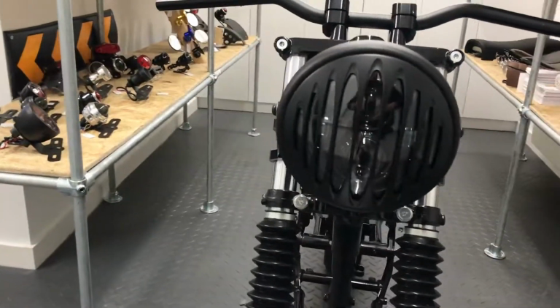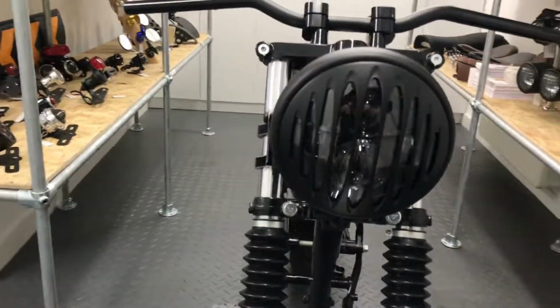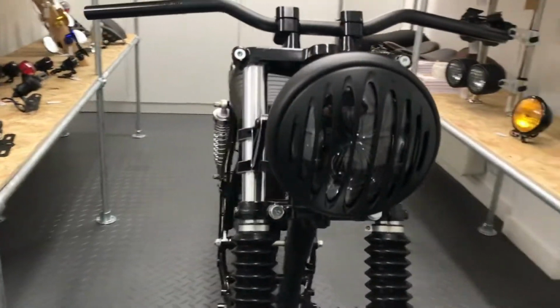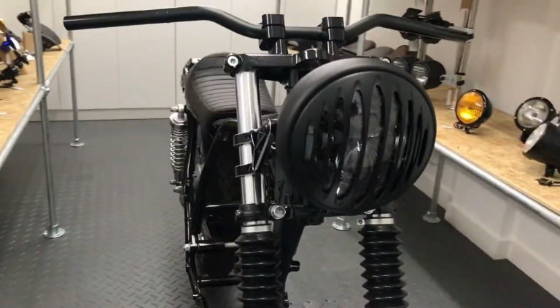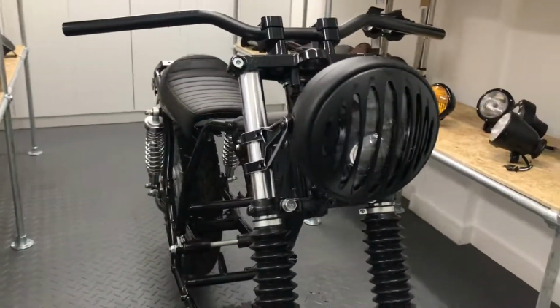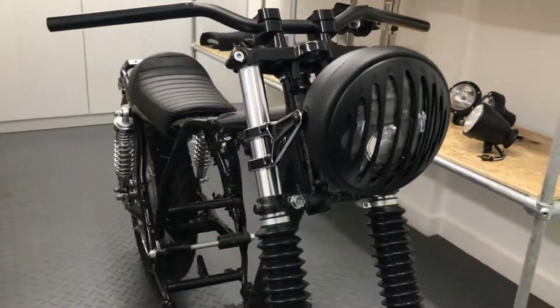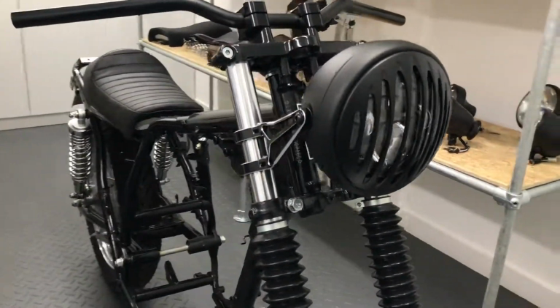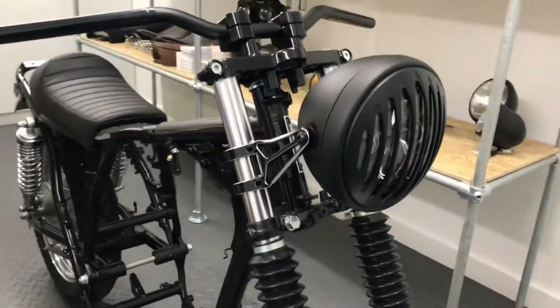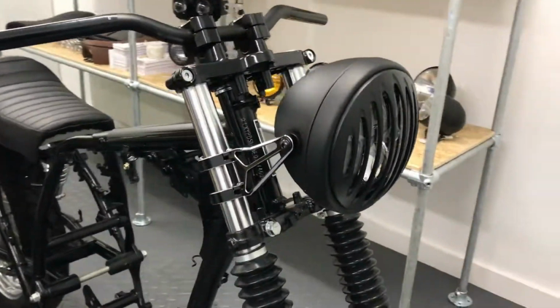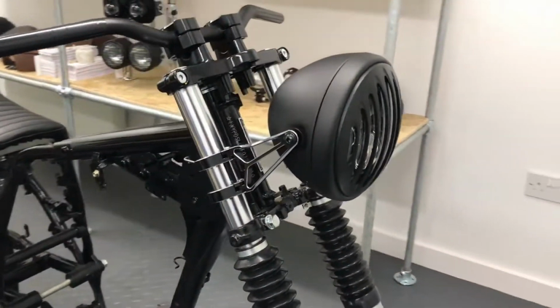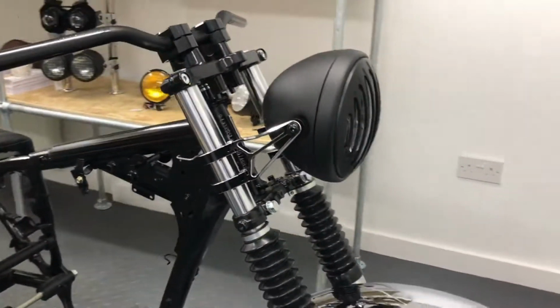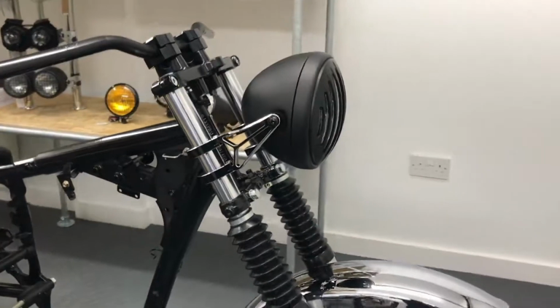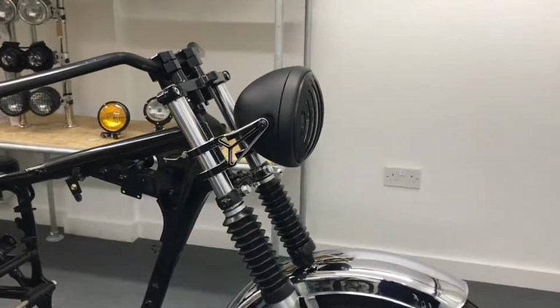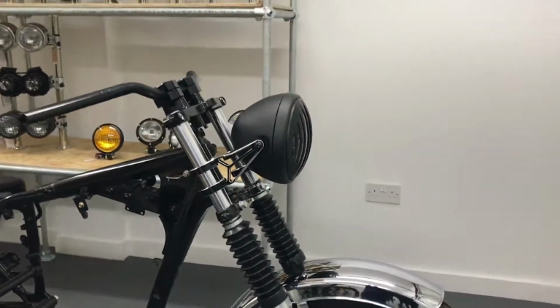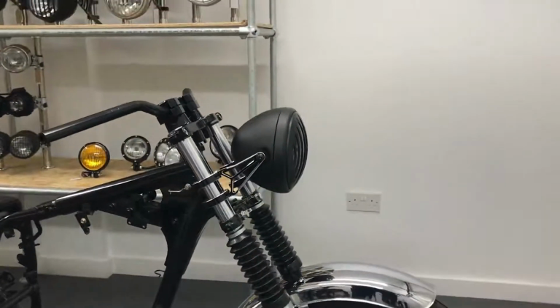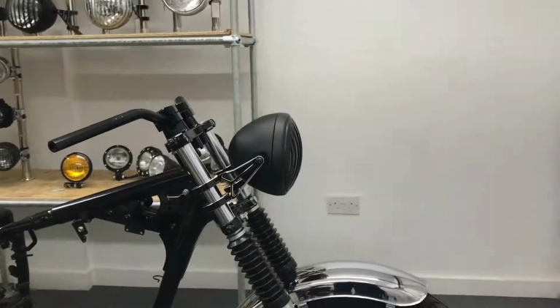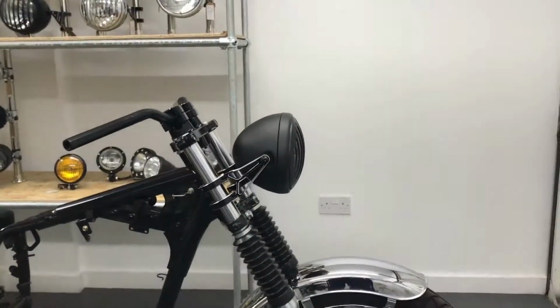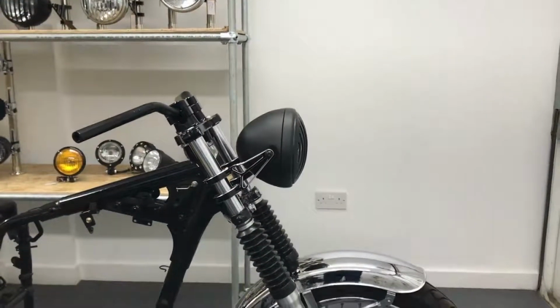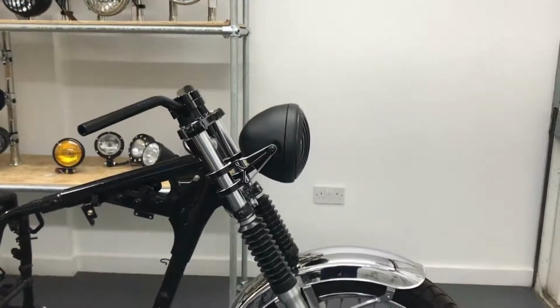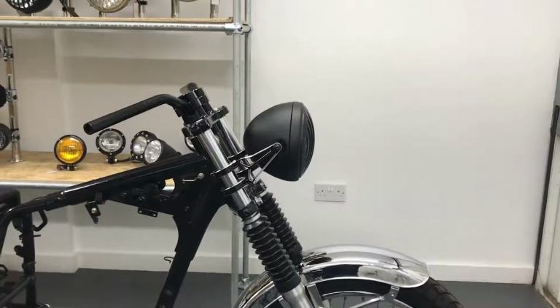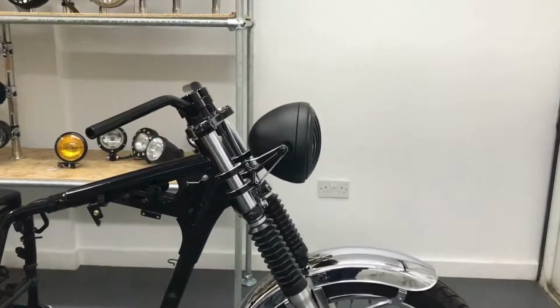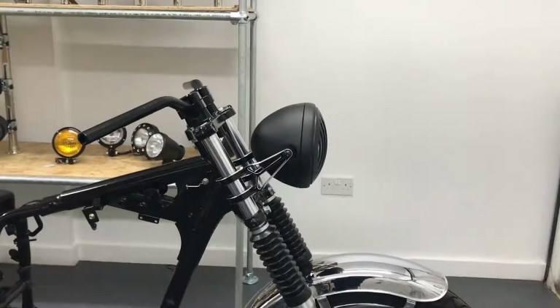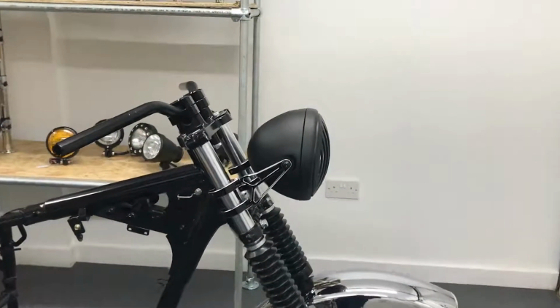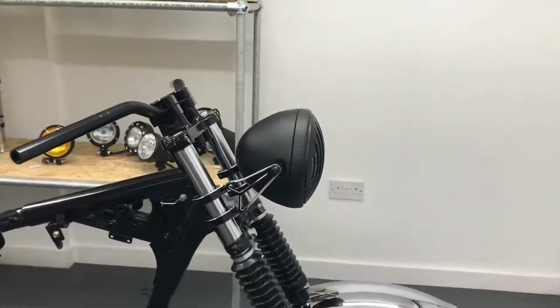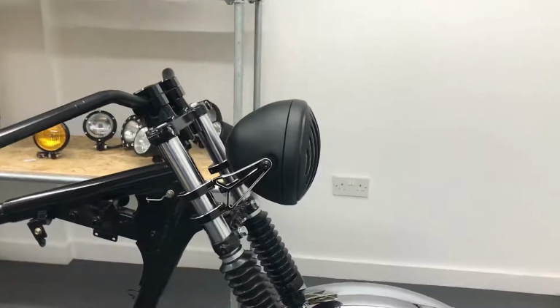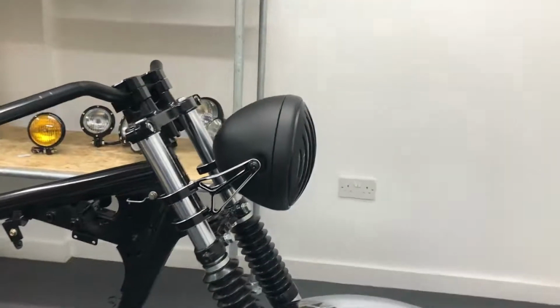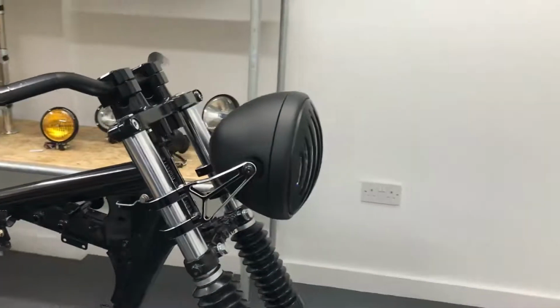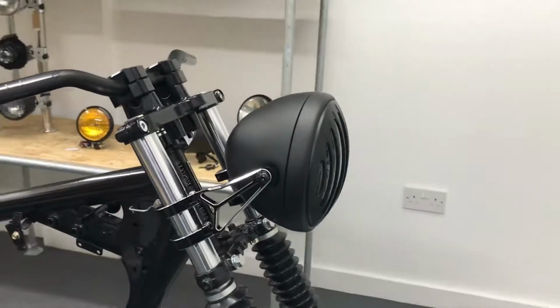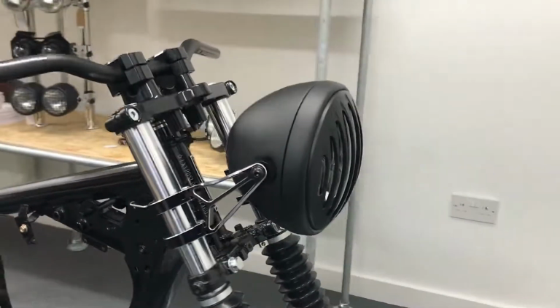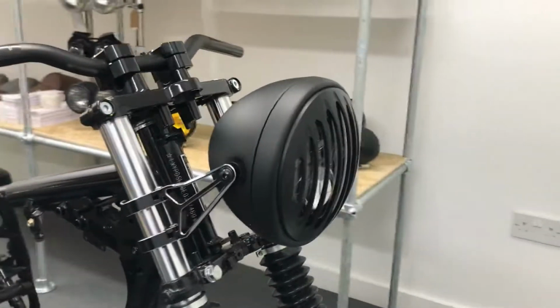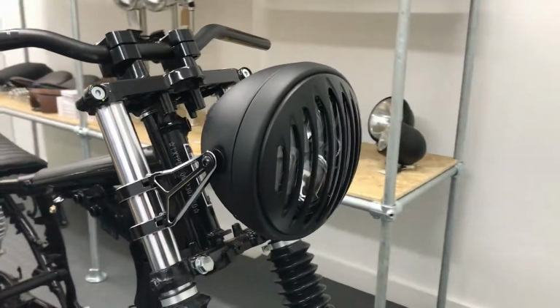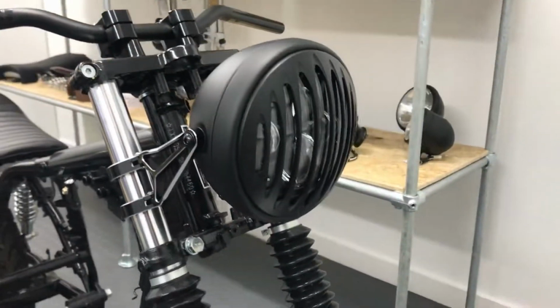Some of our headlights have built-in side lights and they are usually very bright, especially our latest generation of LED headlights that offer more of a projector beam that really lights the road ahead.